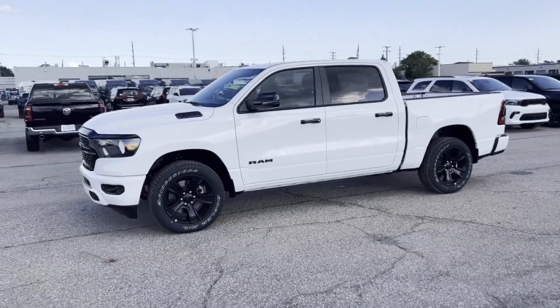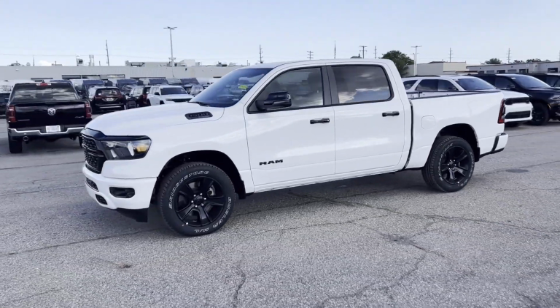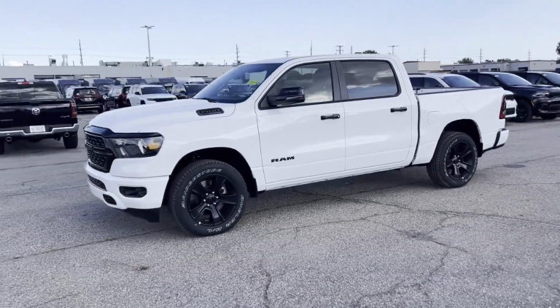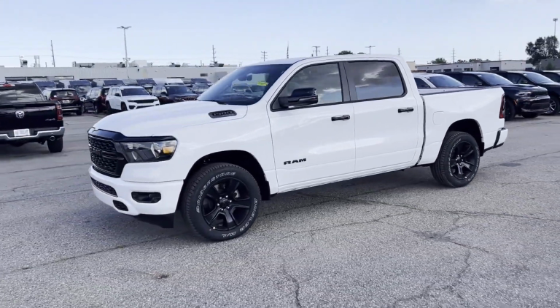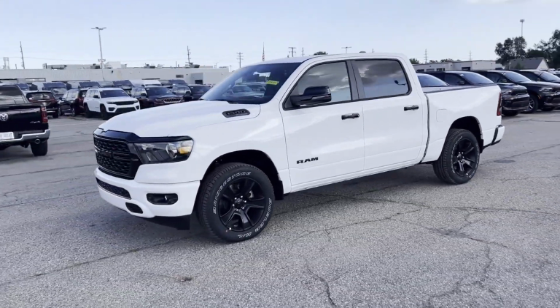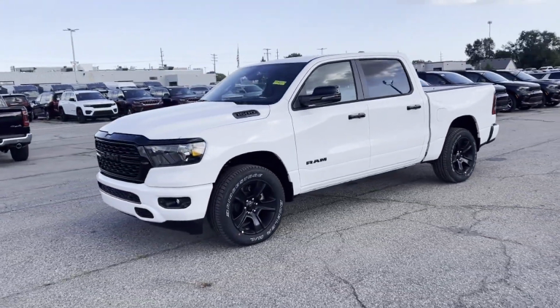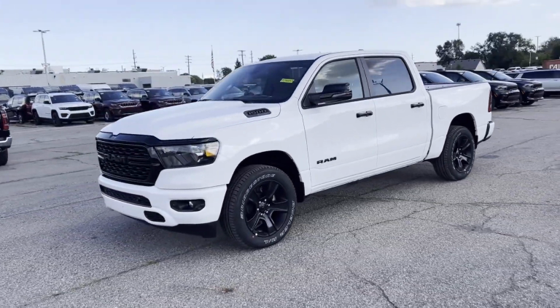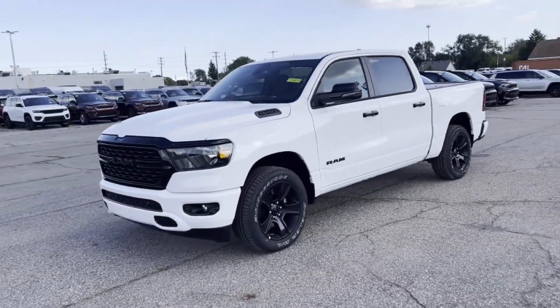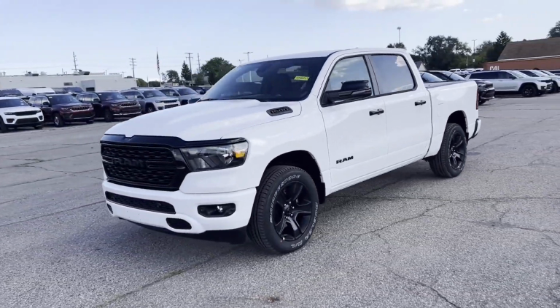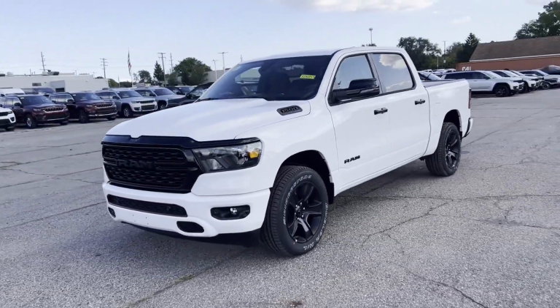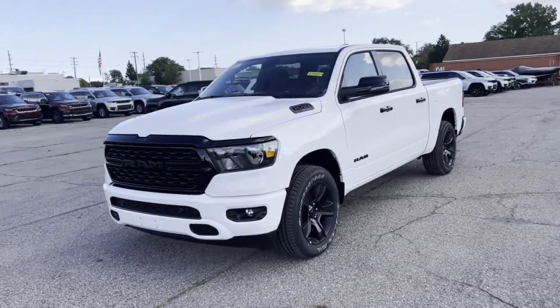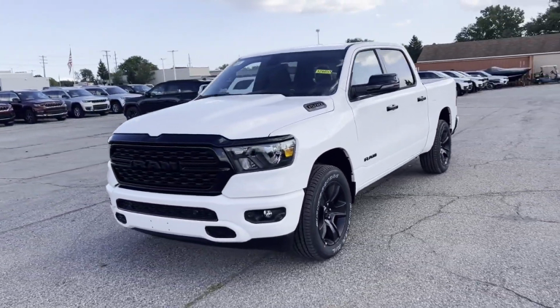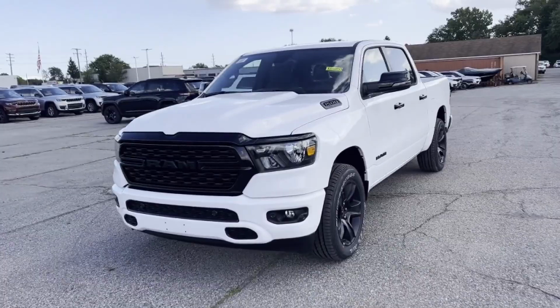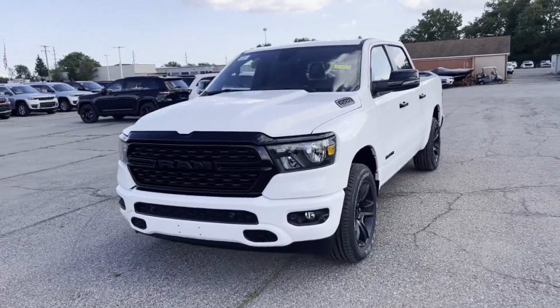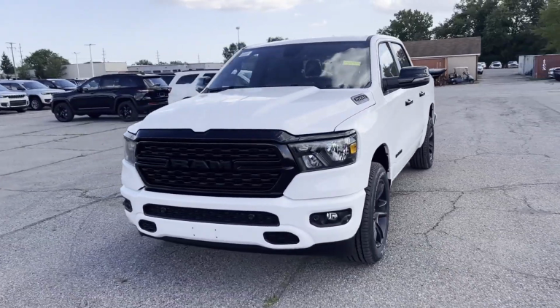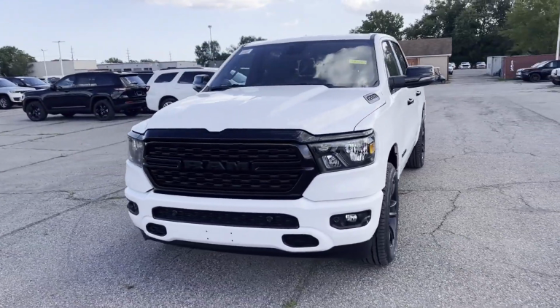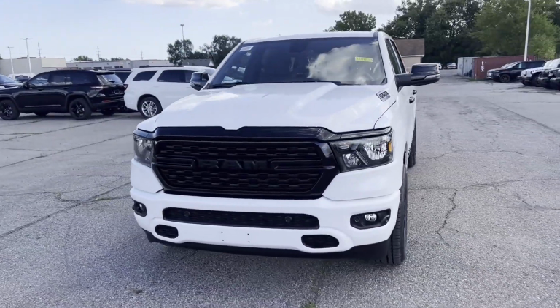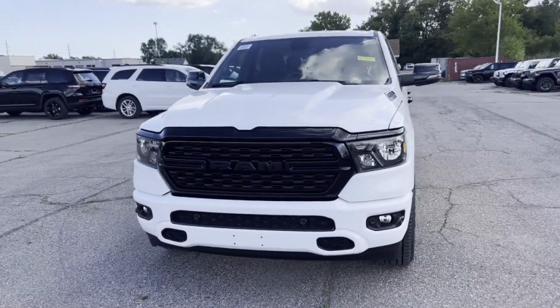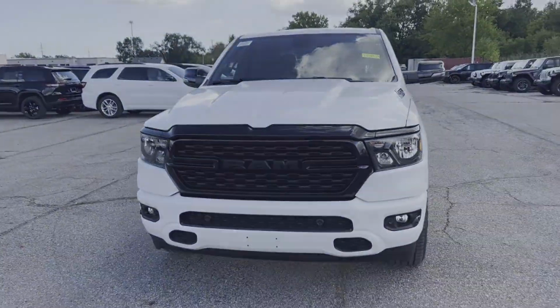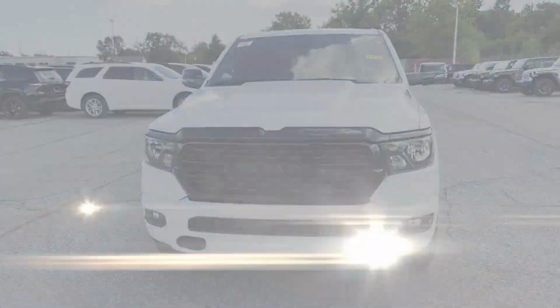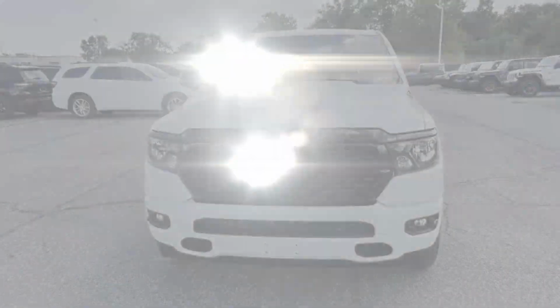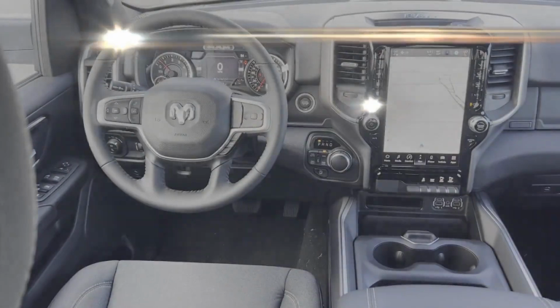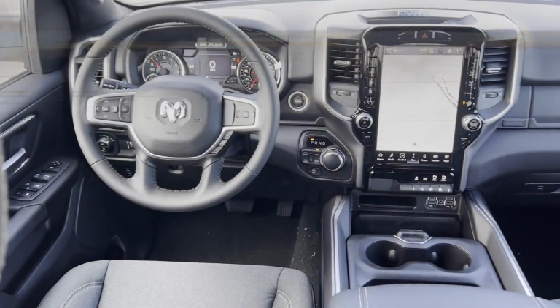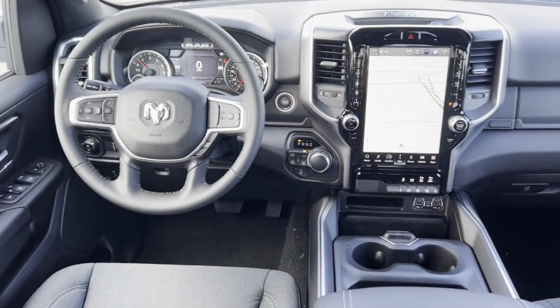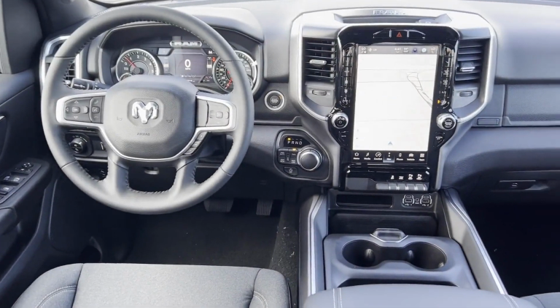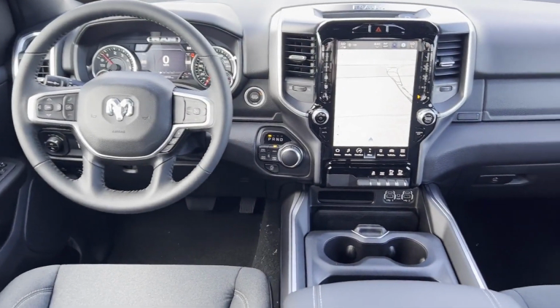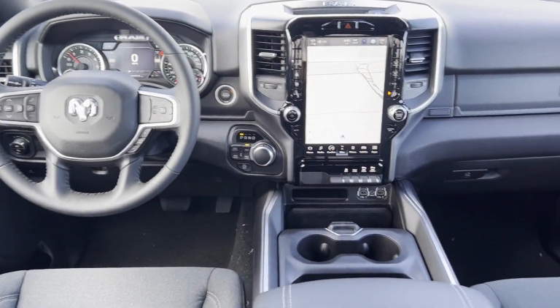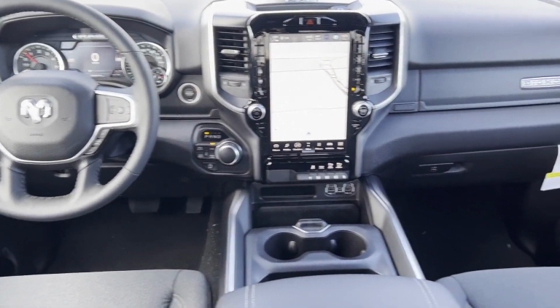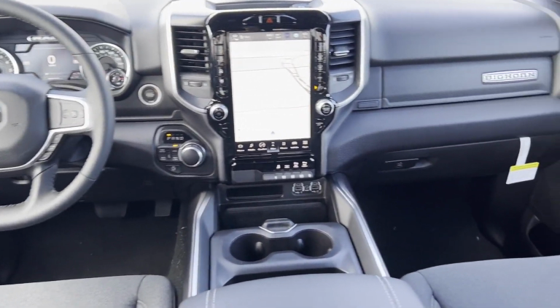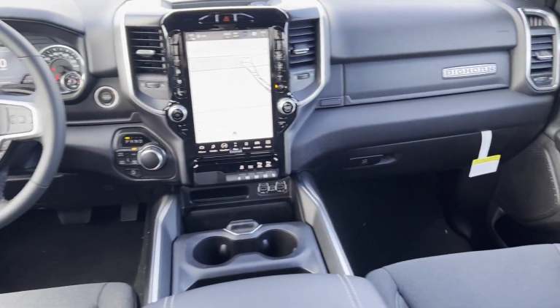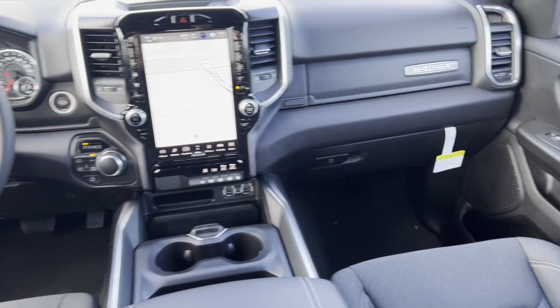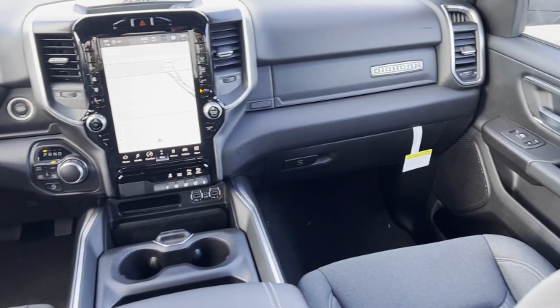Automatic headlights, auxiliary input, leather-wrapped steering wheel, stability control. Call today to speak to any of our sales associates.